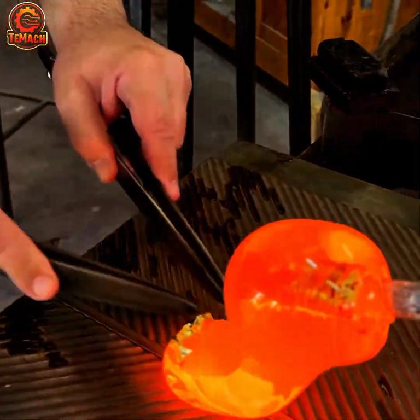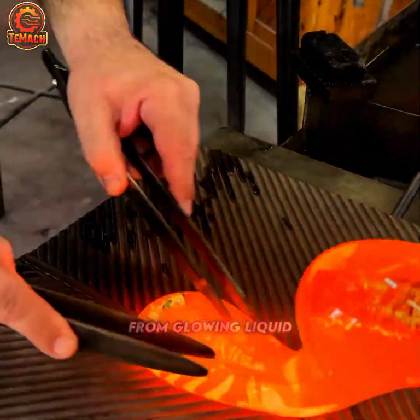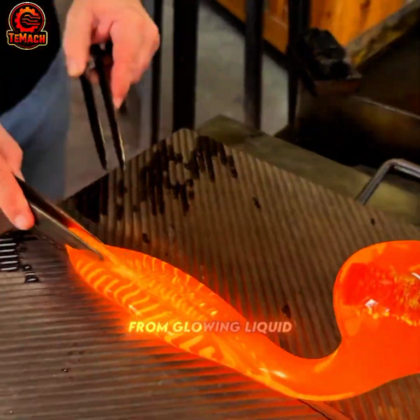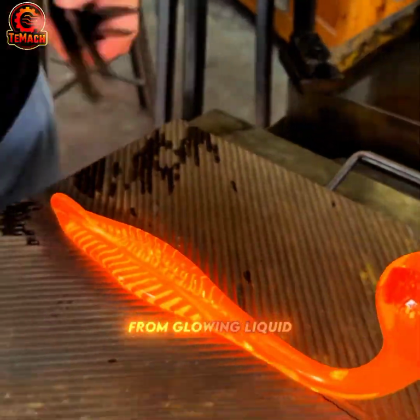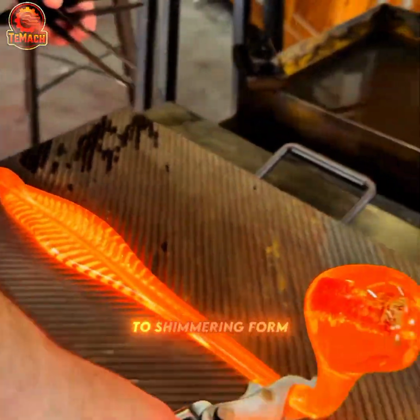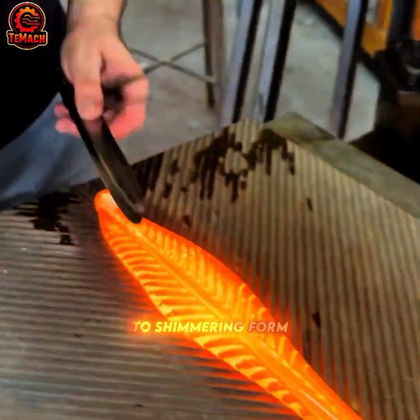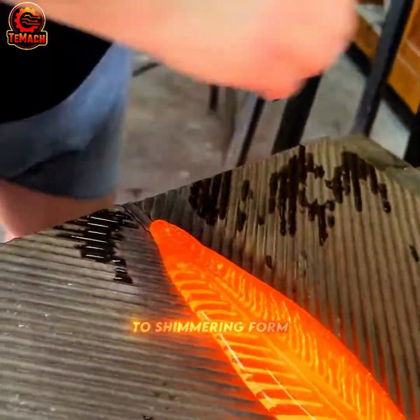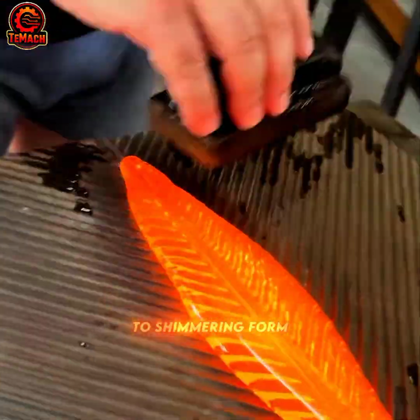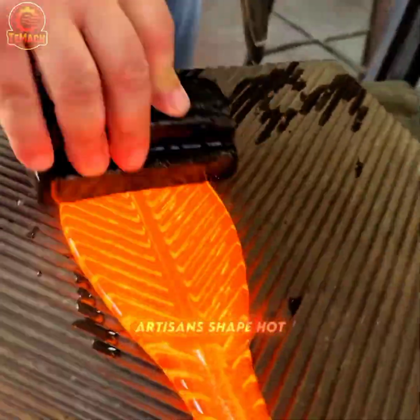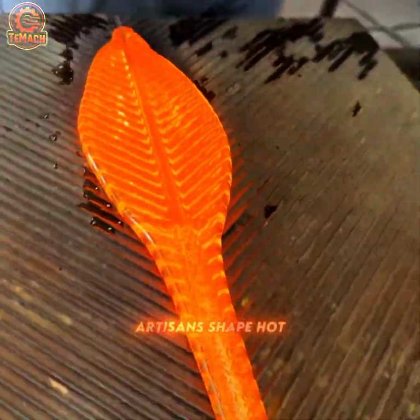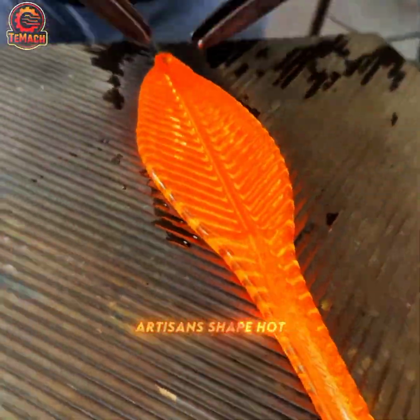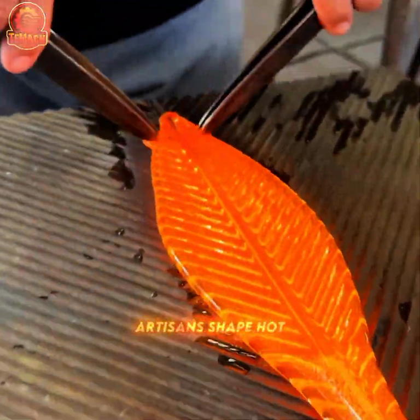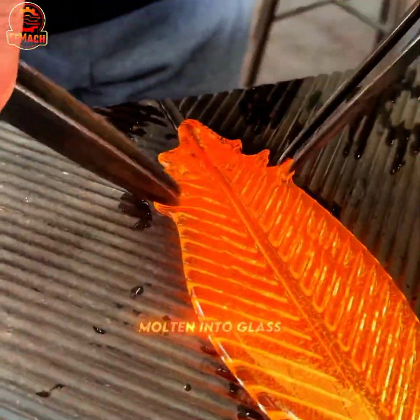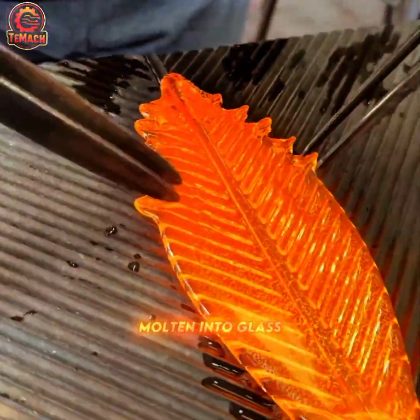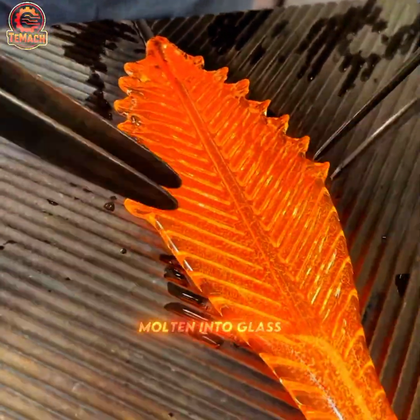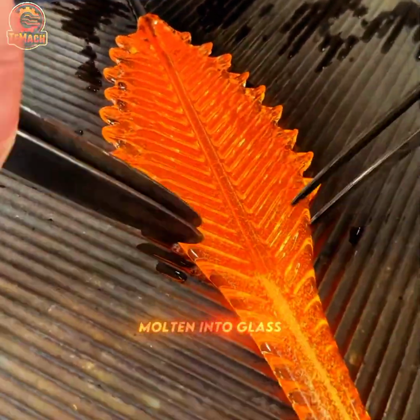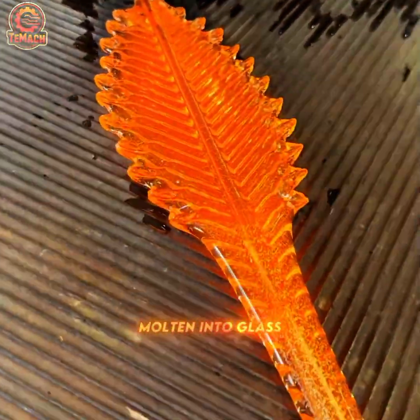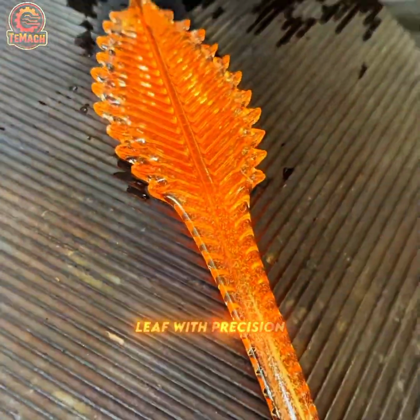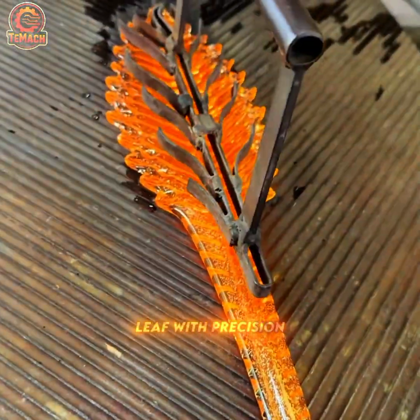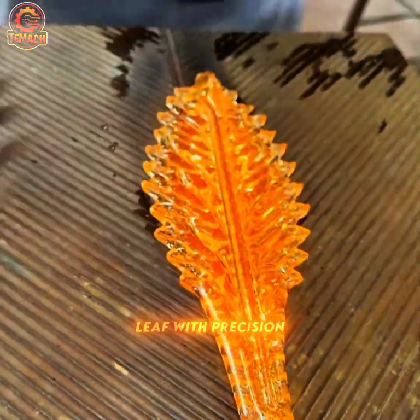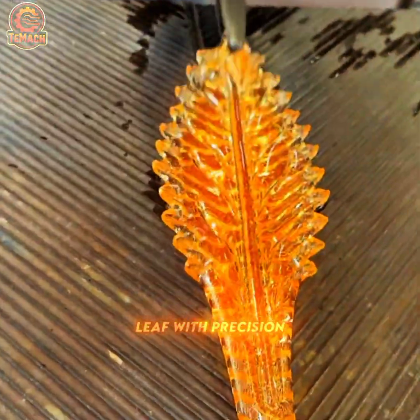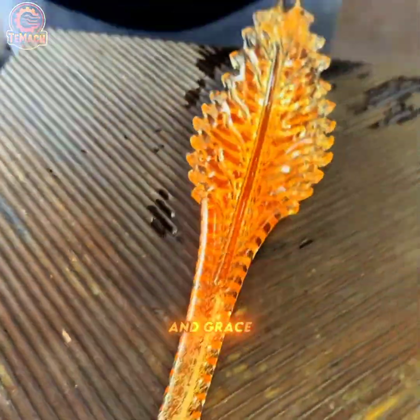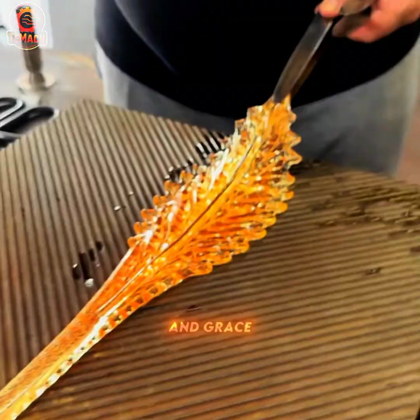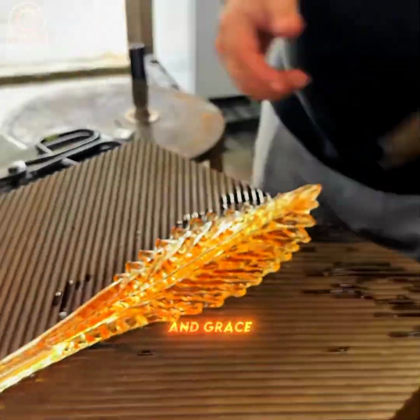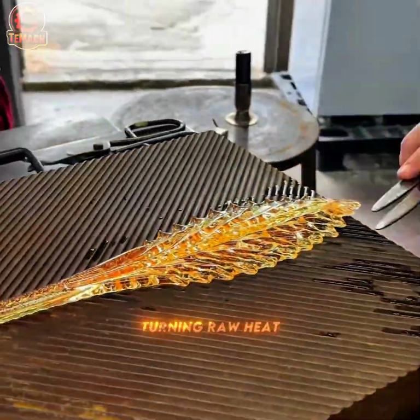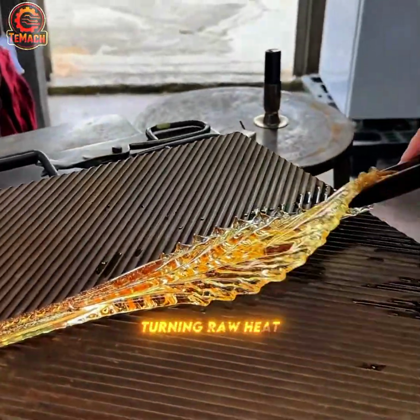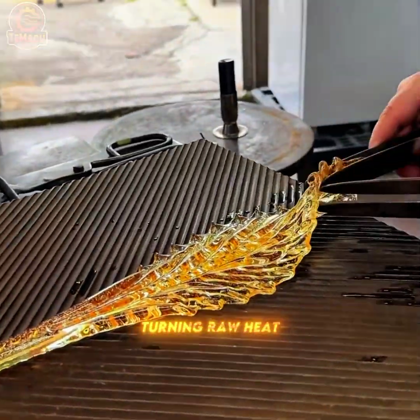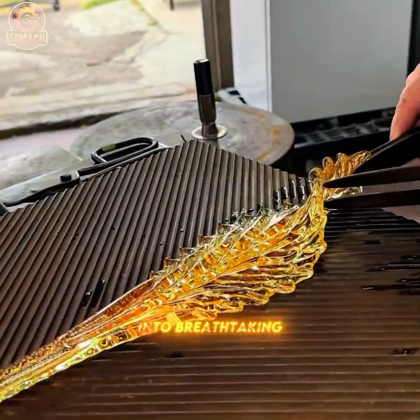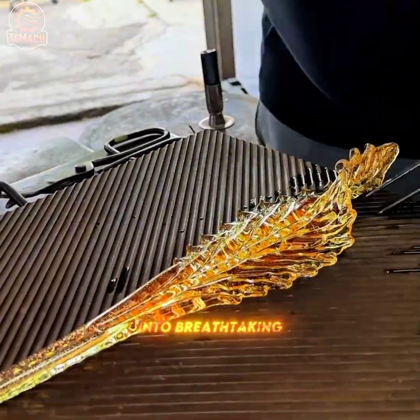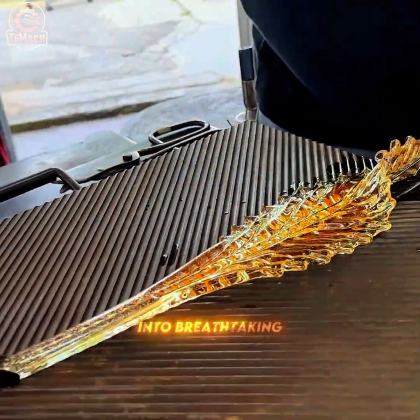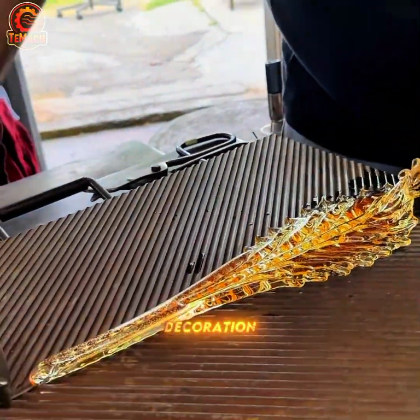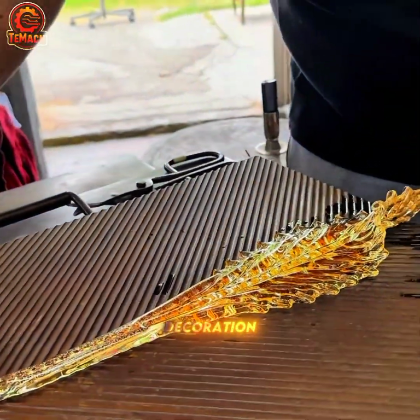From glowing liquid to shimmering form, artisans shape hot molten into glass leaf with precision and grace, turning raw heat into breathtaking decoration.